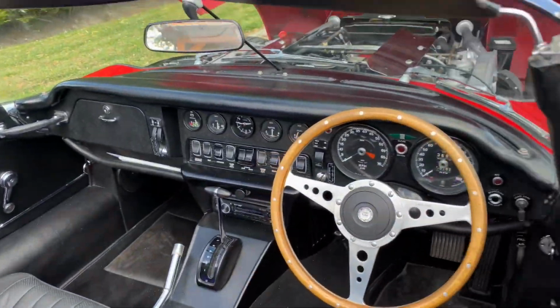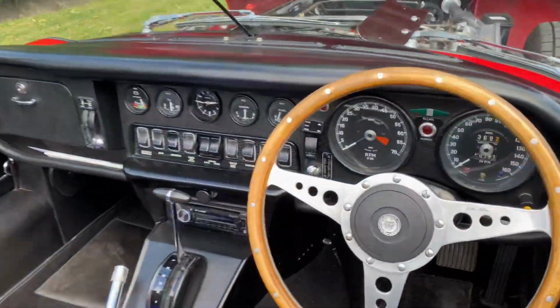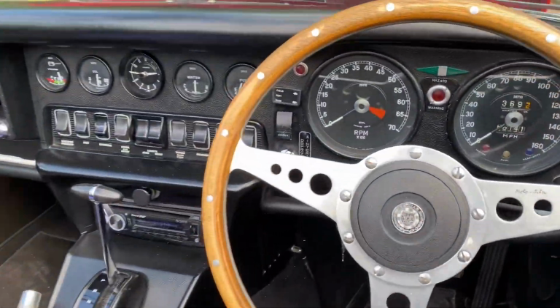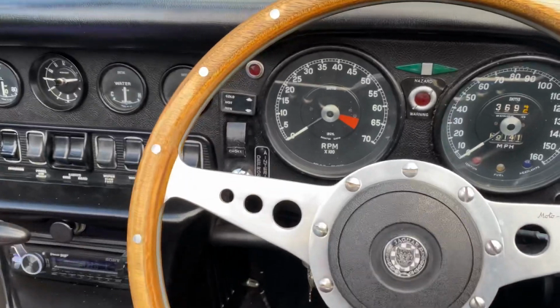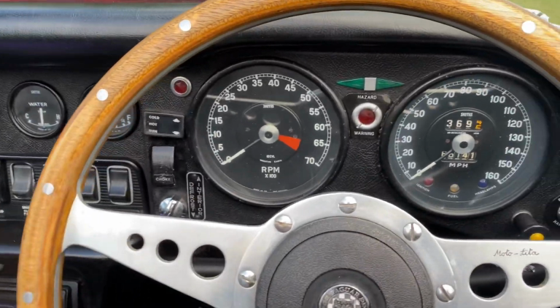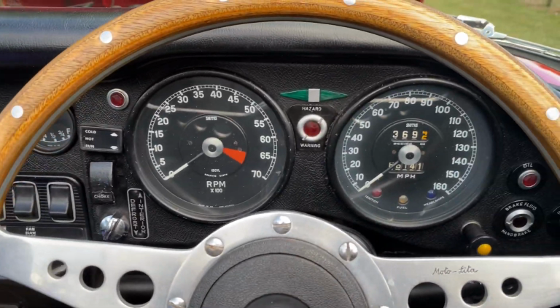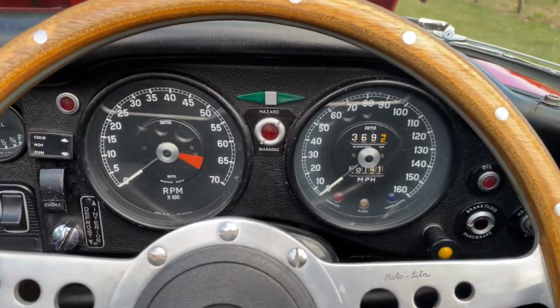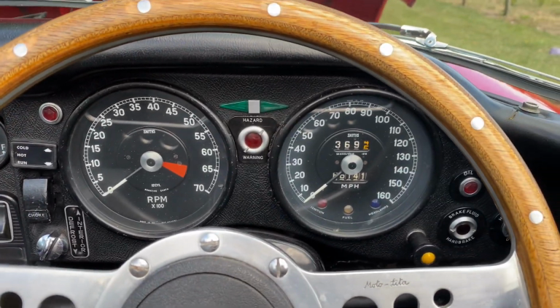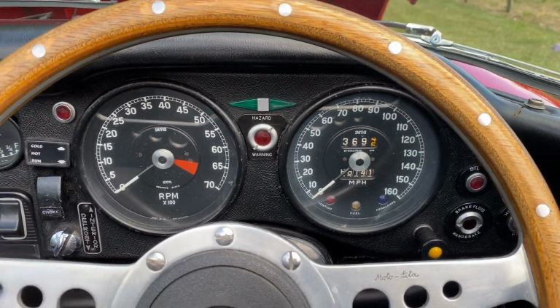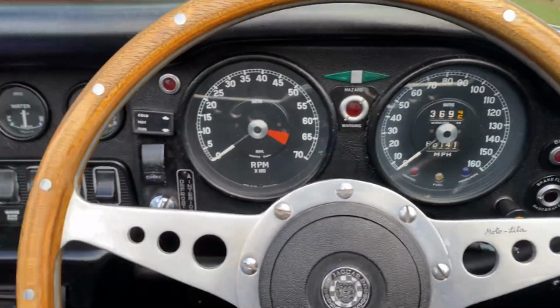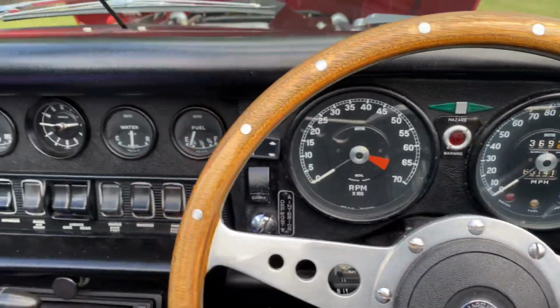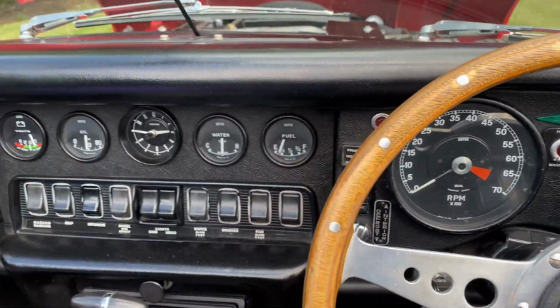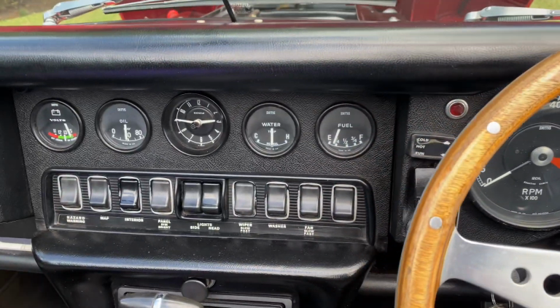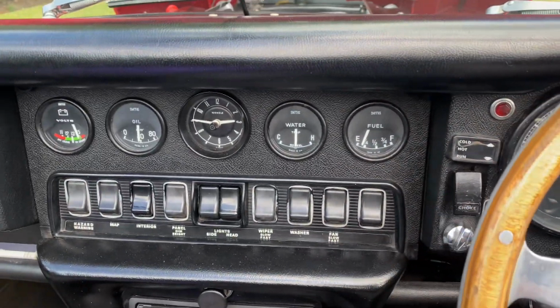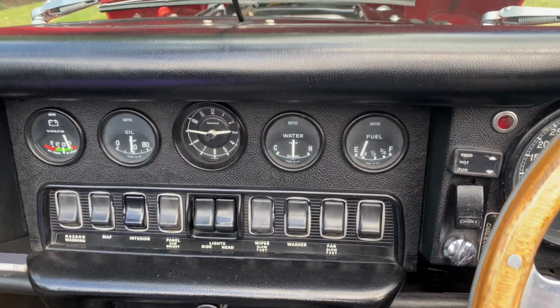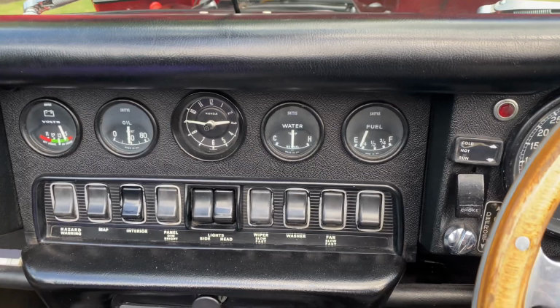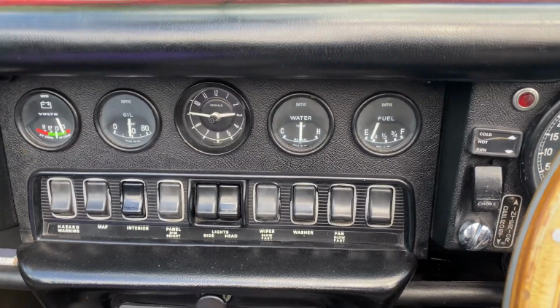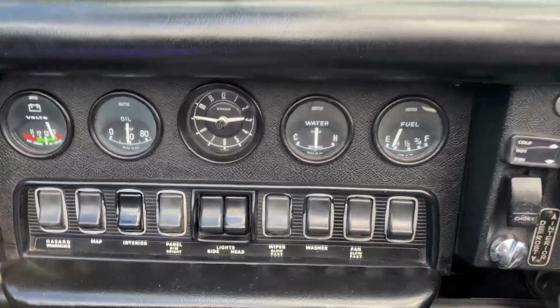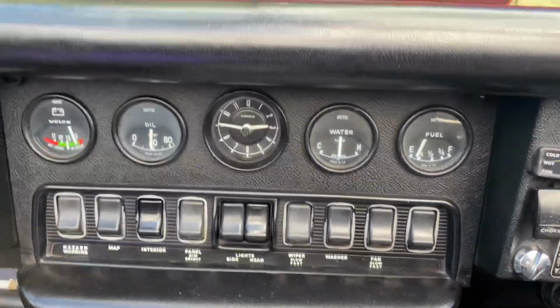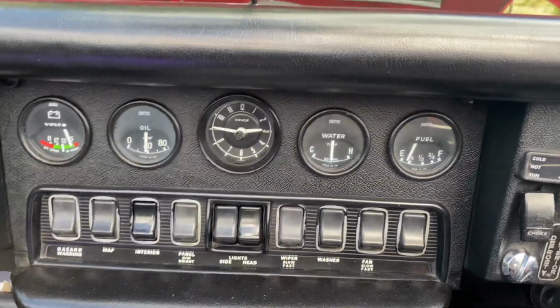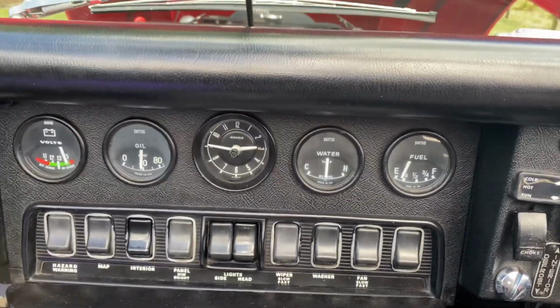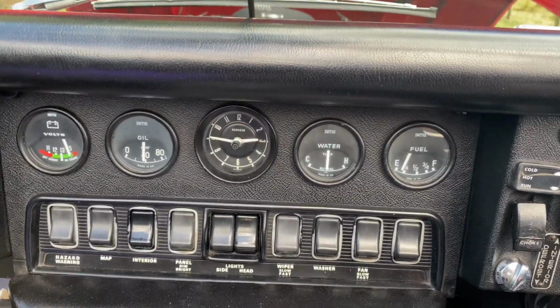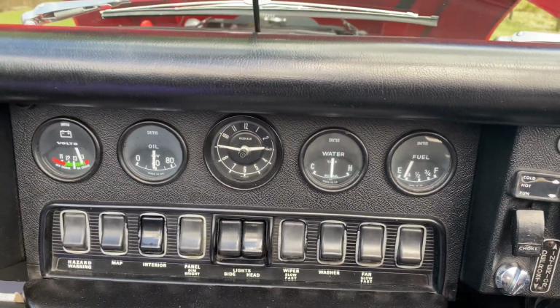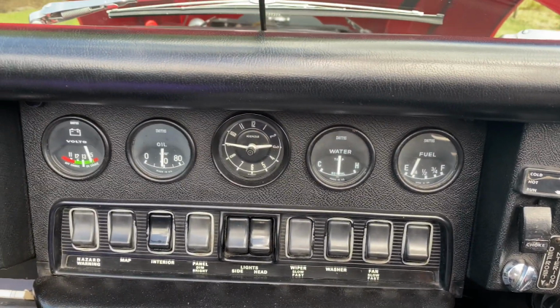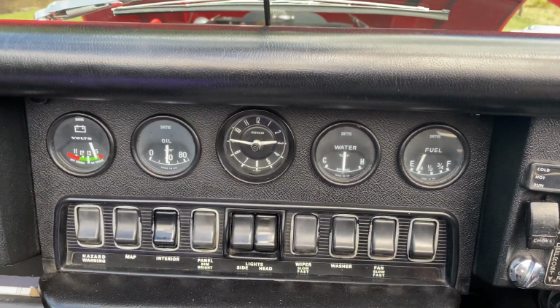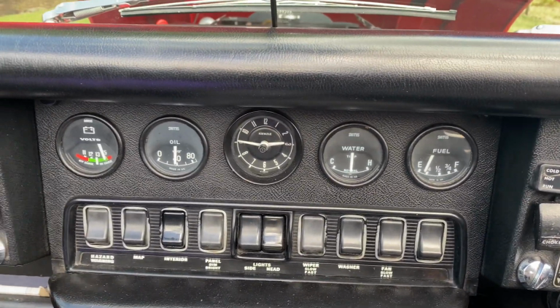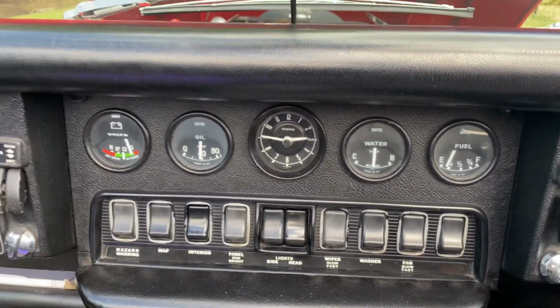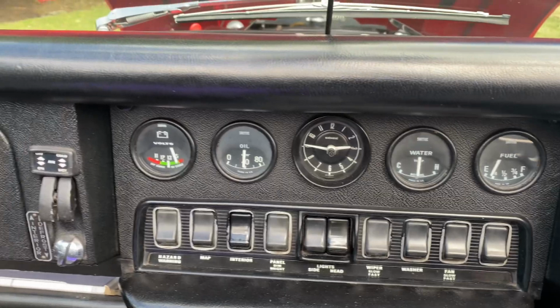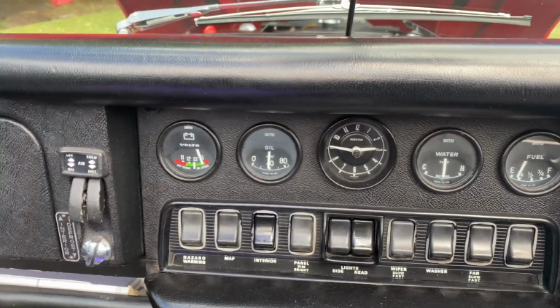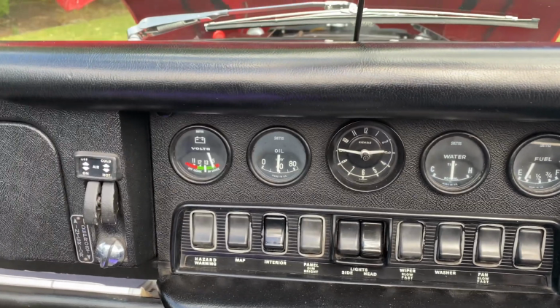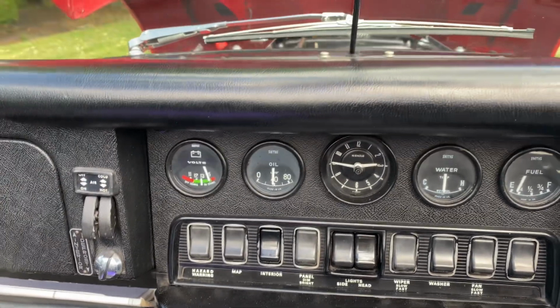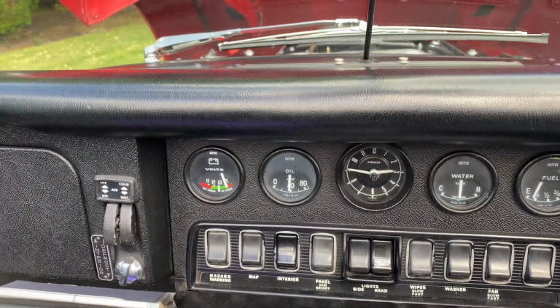It's covered 66,000 miles. That's the temperature when it's hot — absolutely bang on. That's the oil pressure when it's hot, which is fabulous.